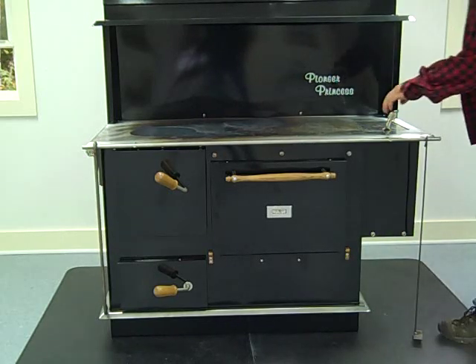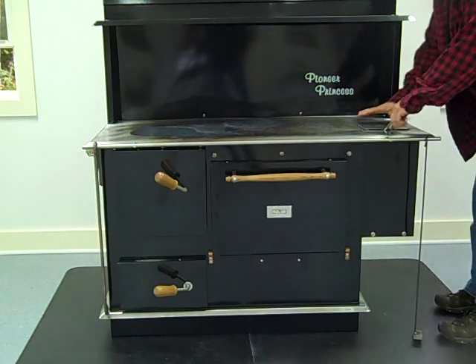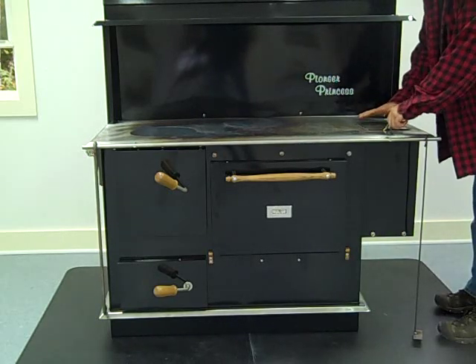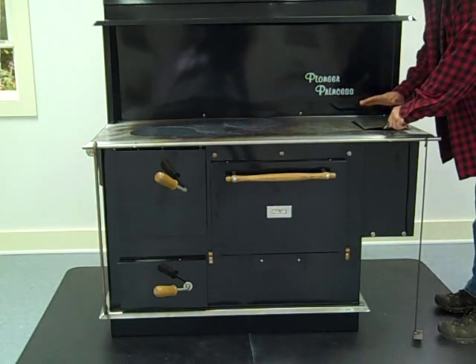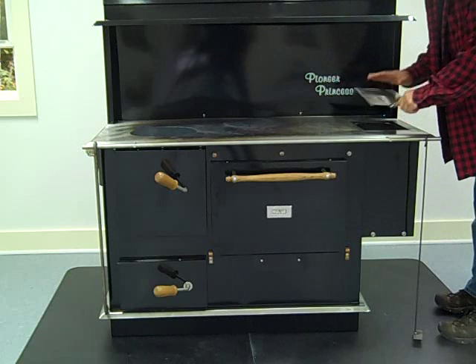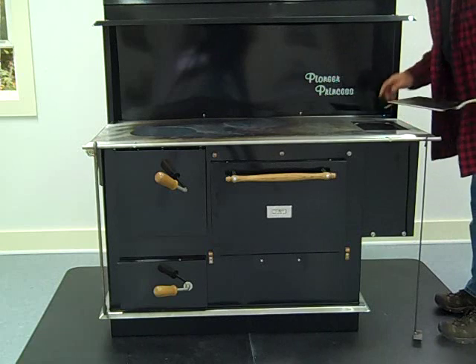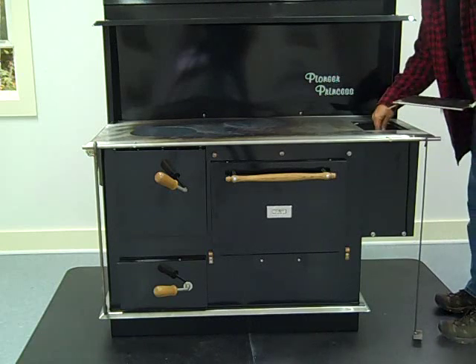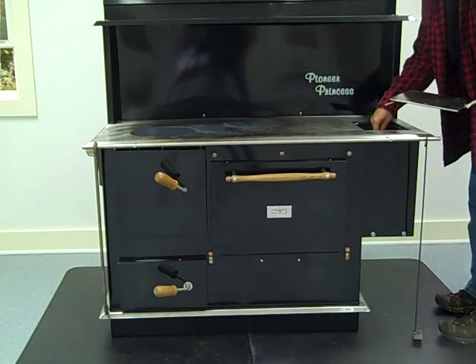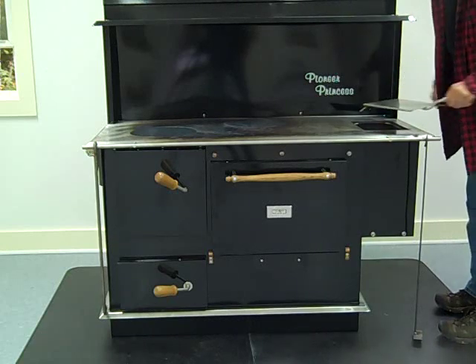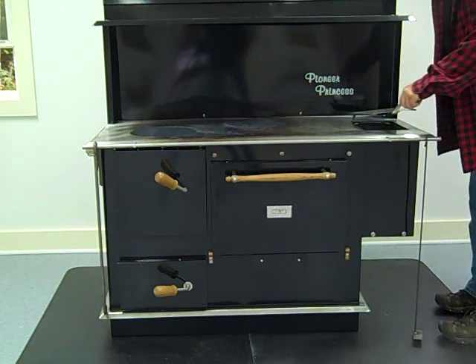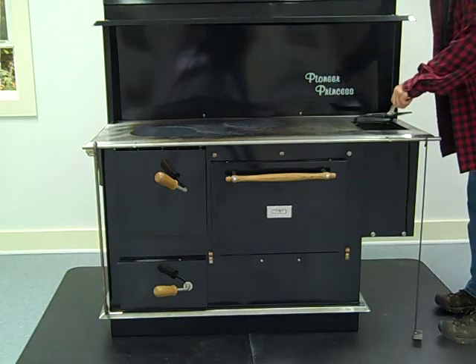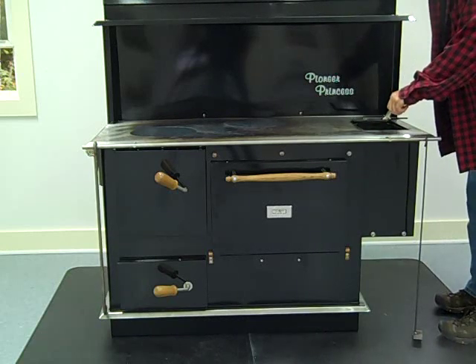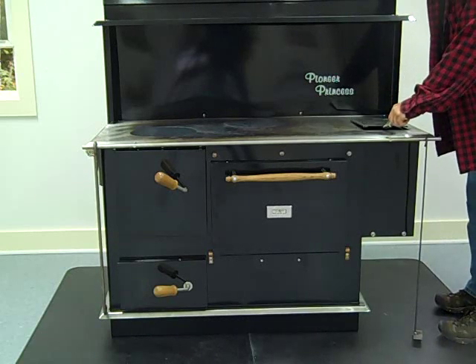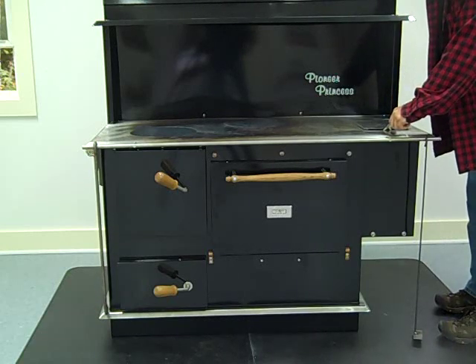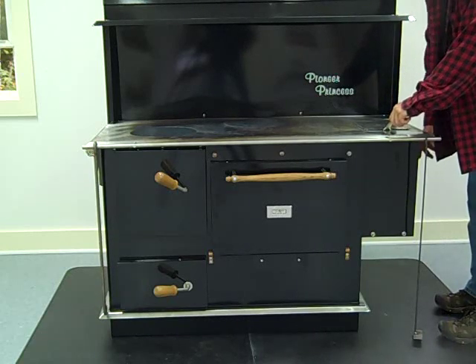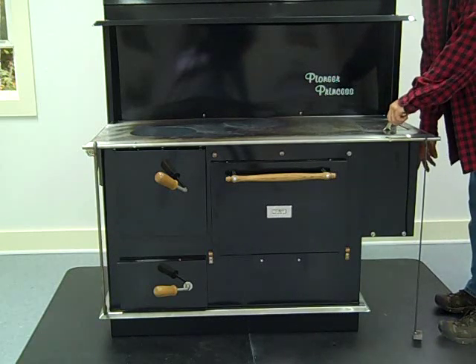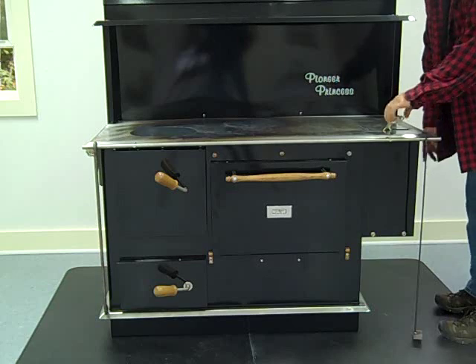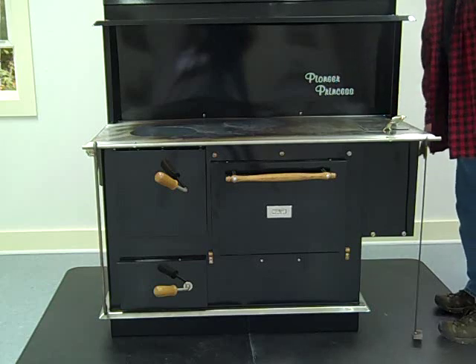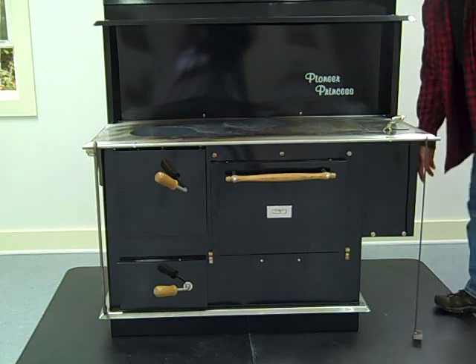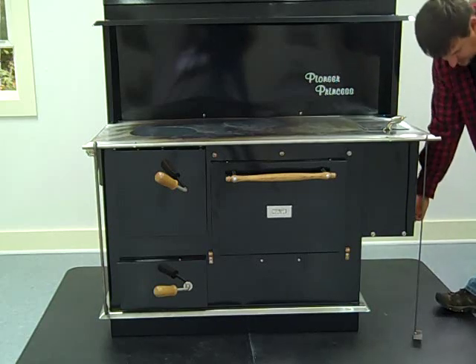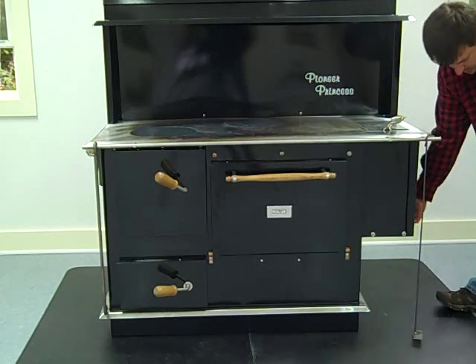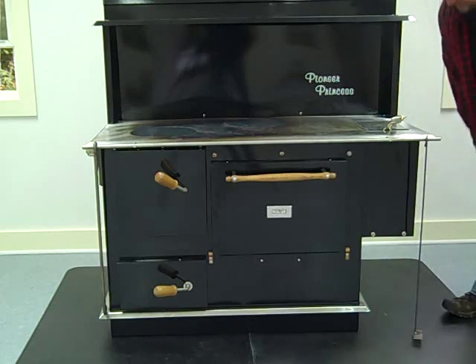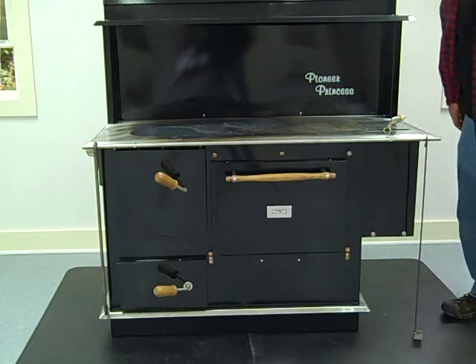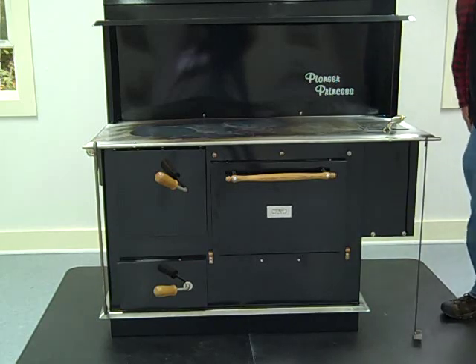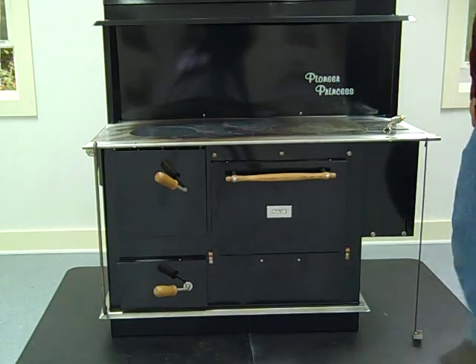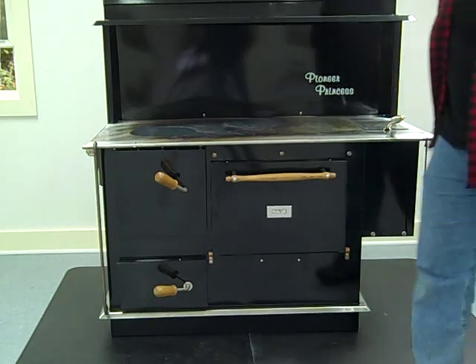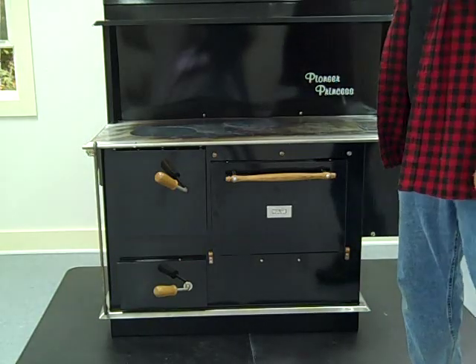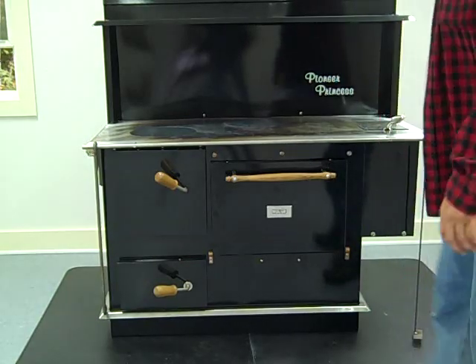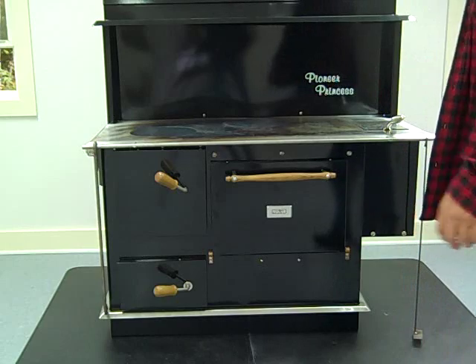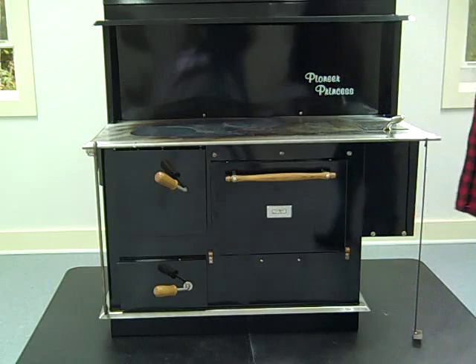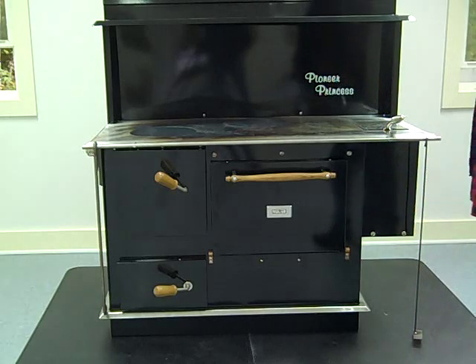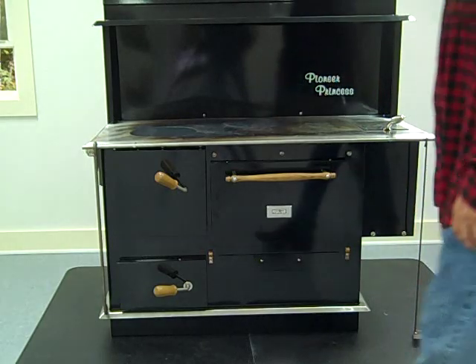This is a reservoir model. You can actually put in five gallons of water — it has a spigot so you can extract that water right out here. That's a nice feature on this stove, the Pioneer Princess.